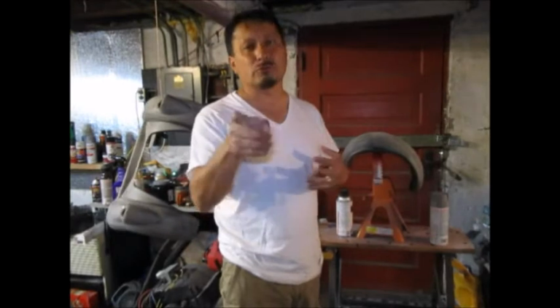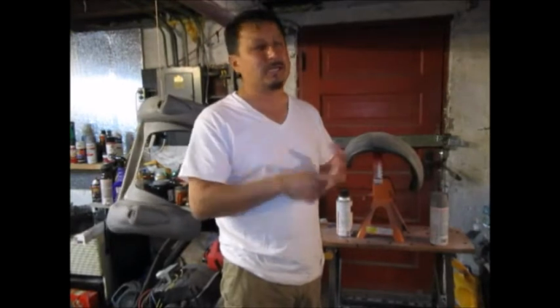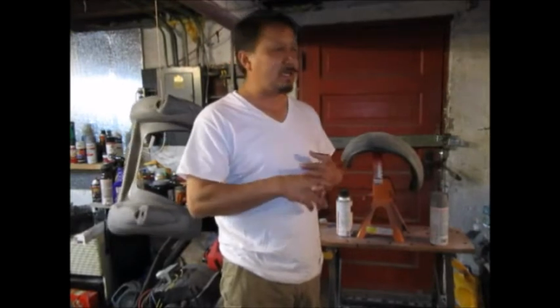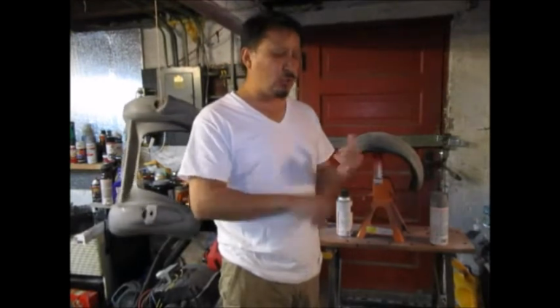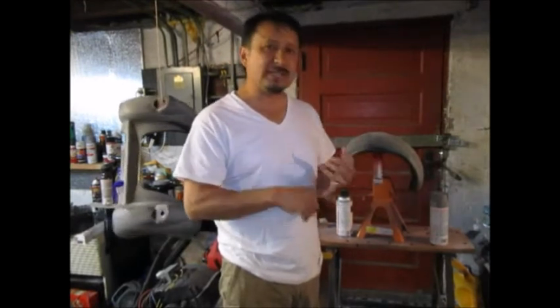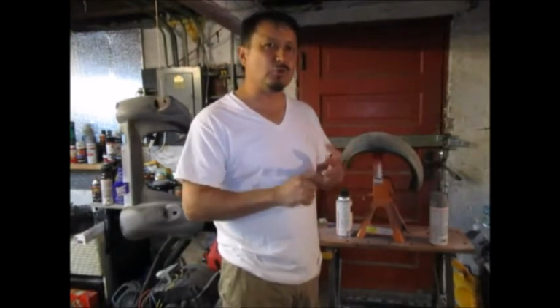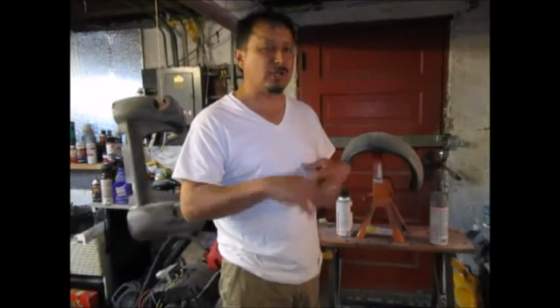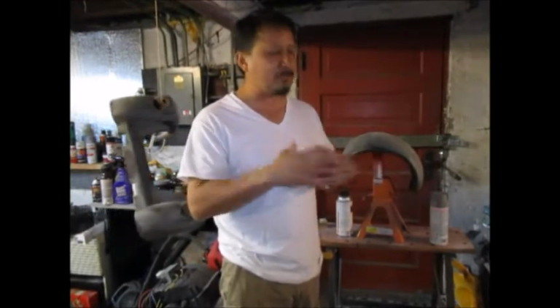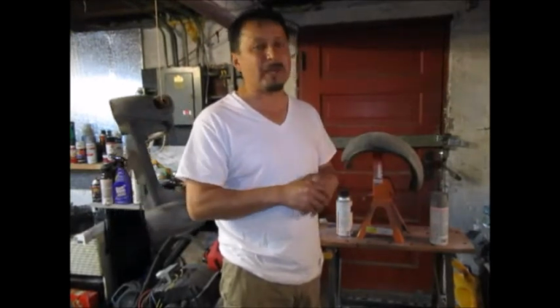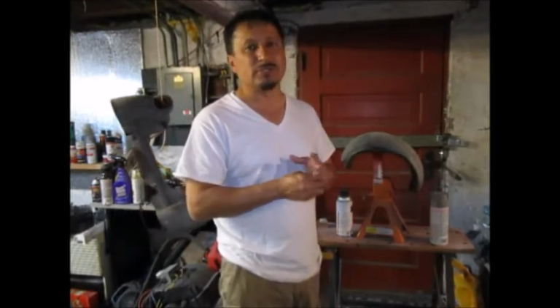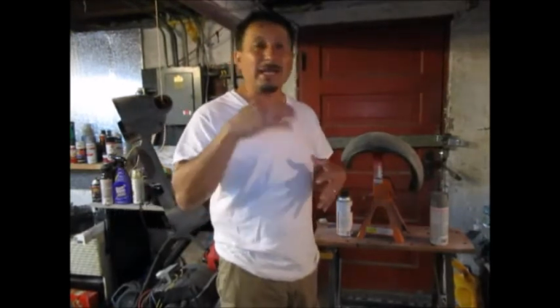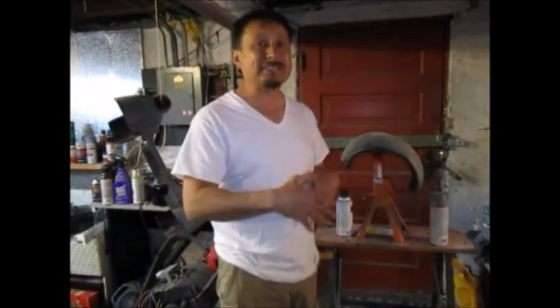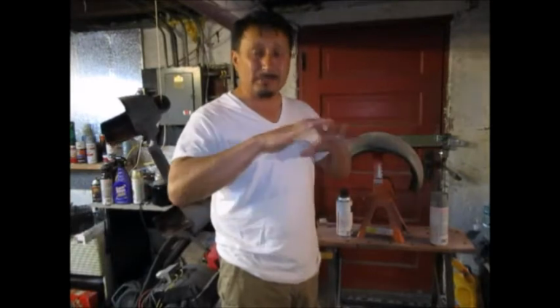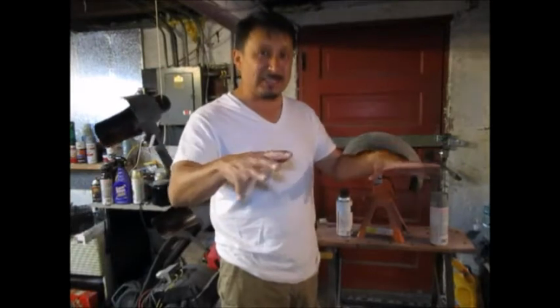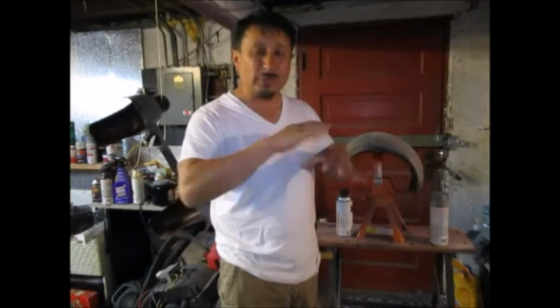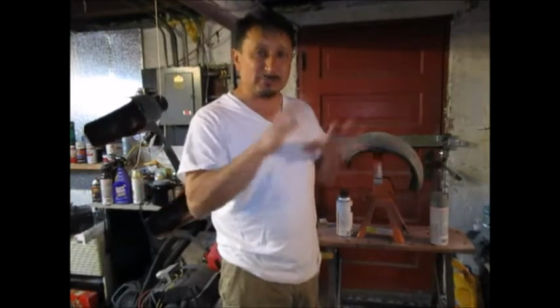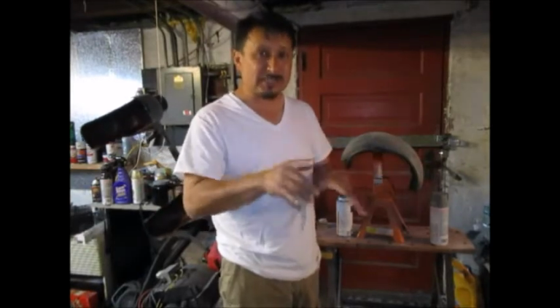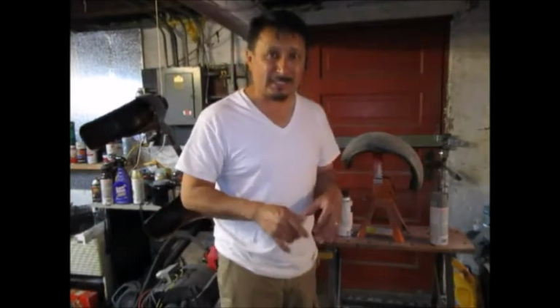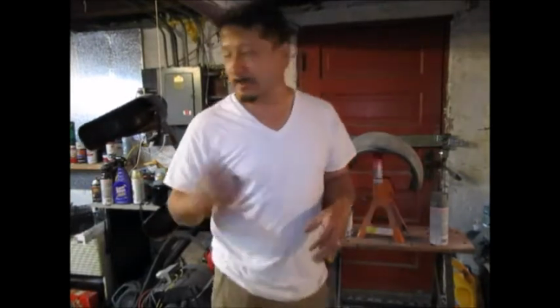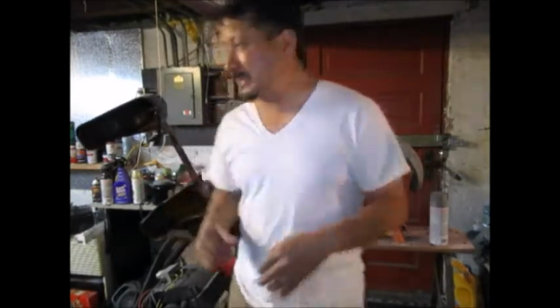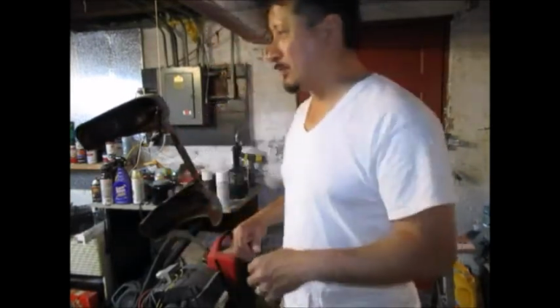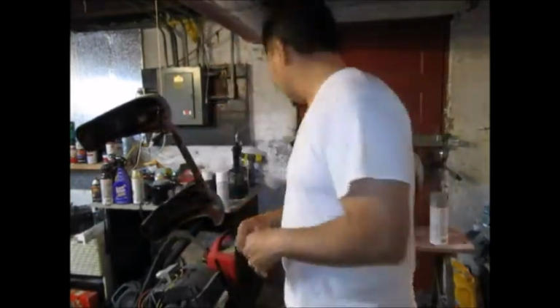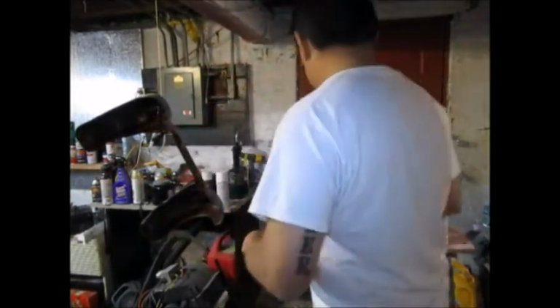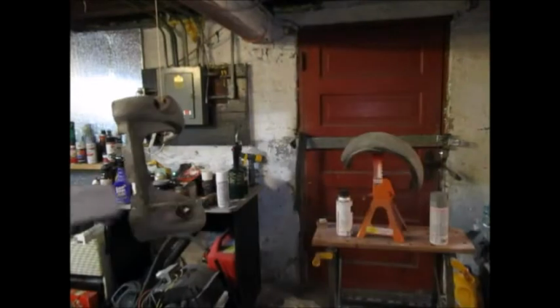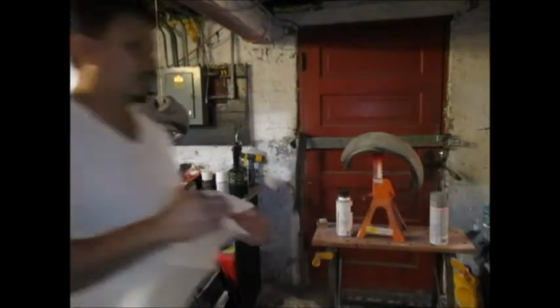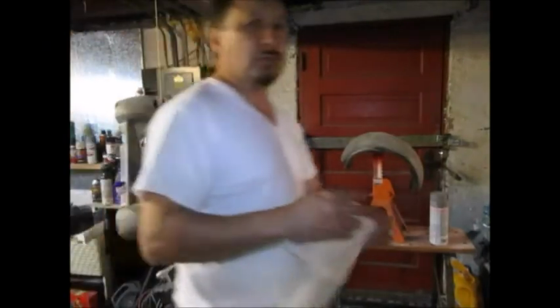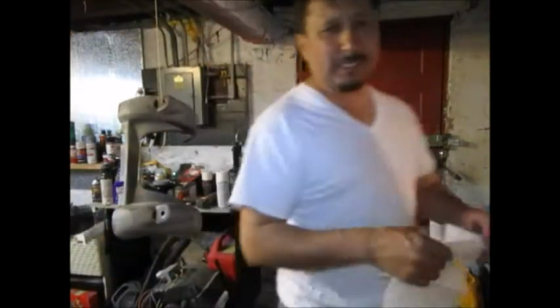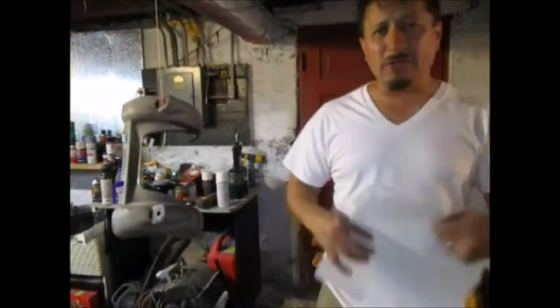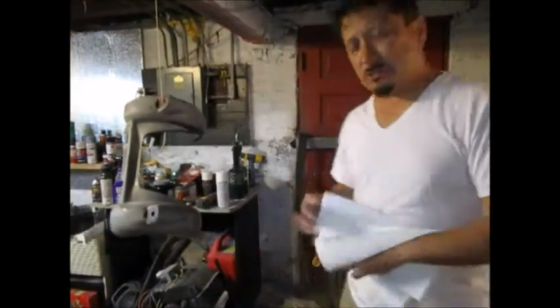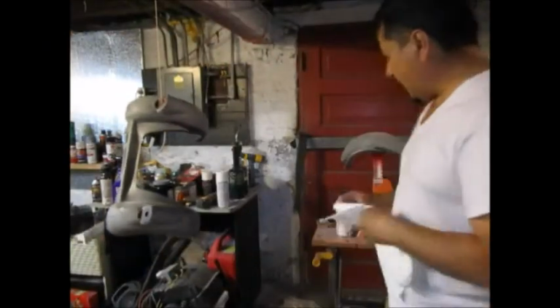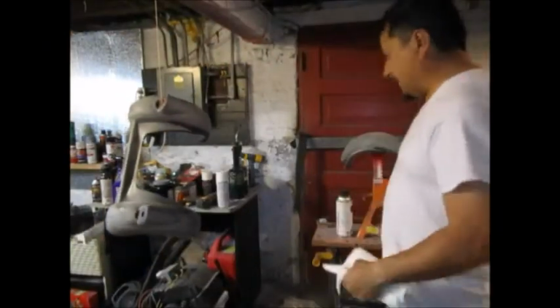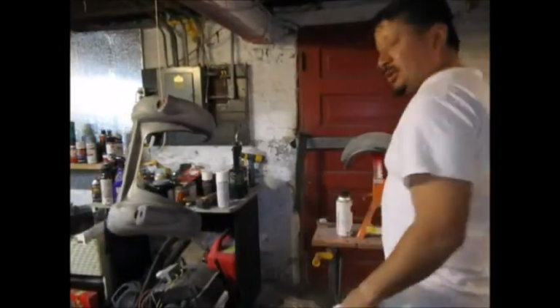Two coats of Tordor Red and then two coats of gloss - man, it pops really good. I didn't even wet sand it, I'm just leaving it just like that. So I'm going to clean this off really good.